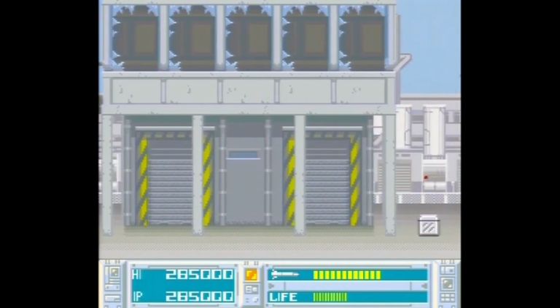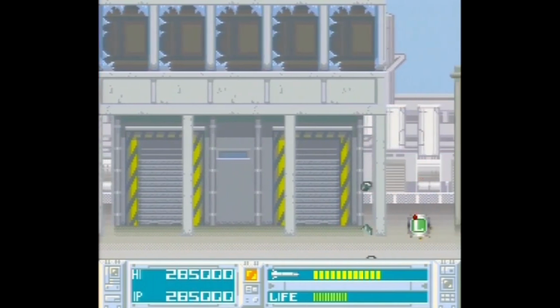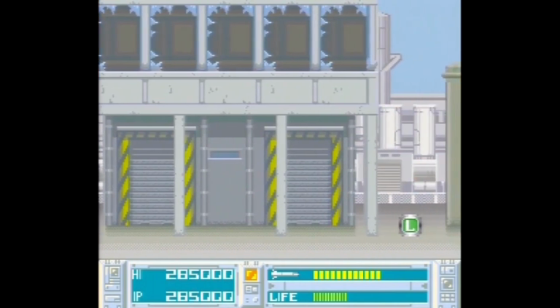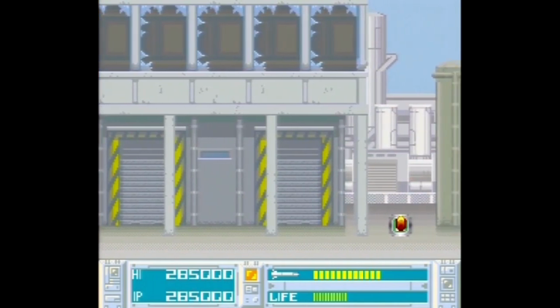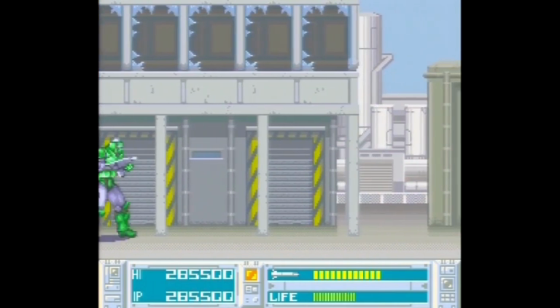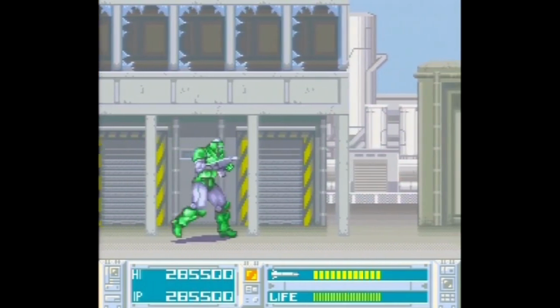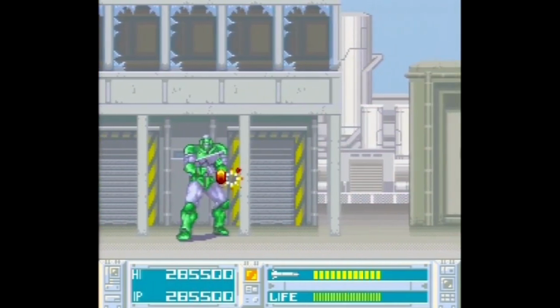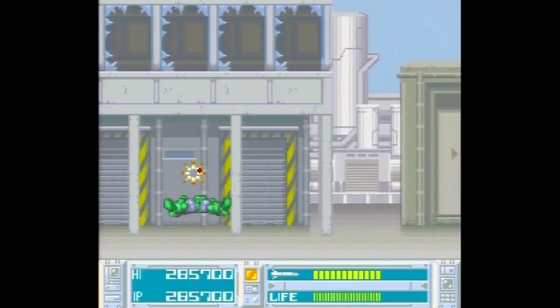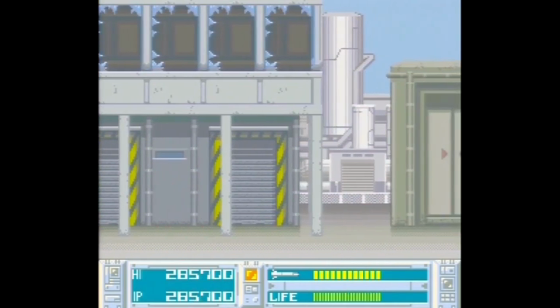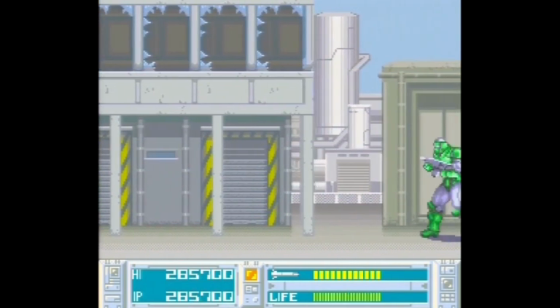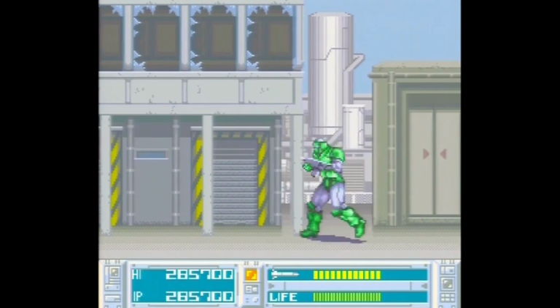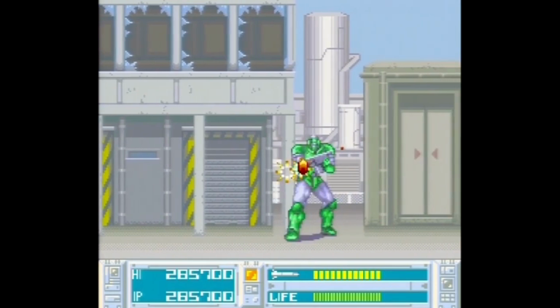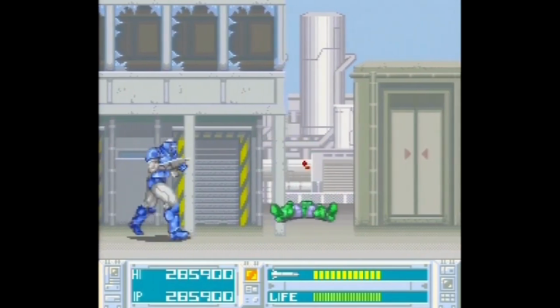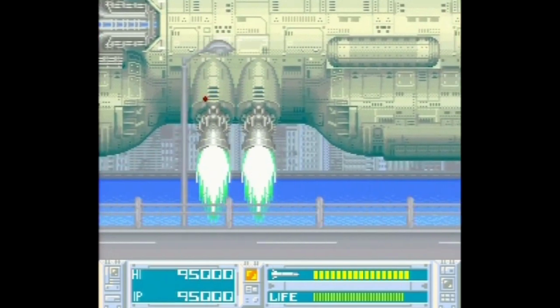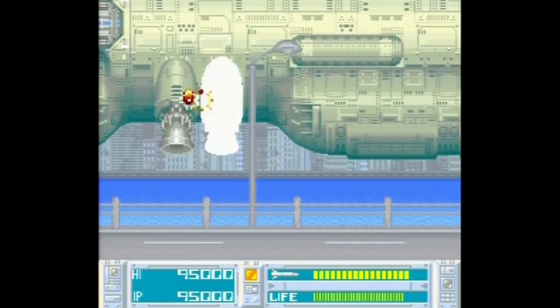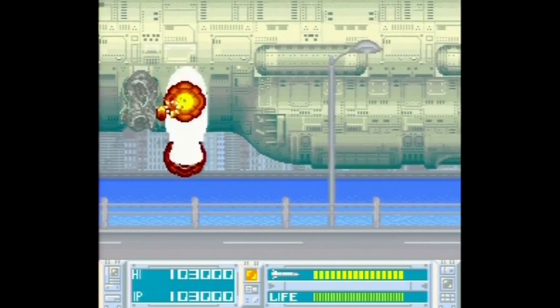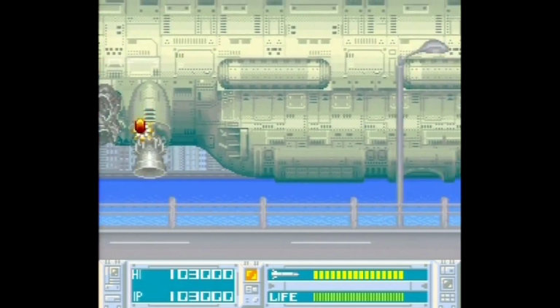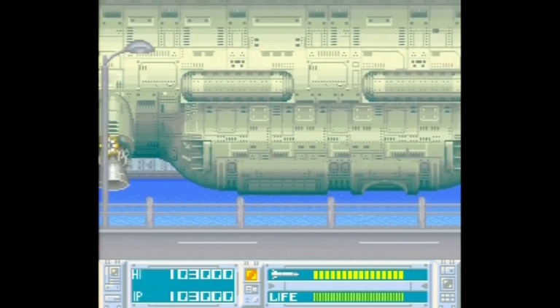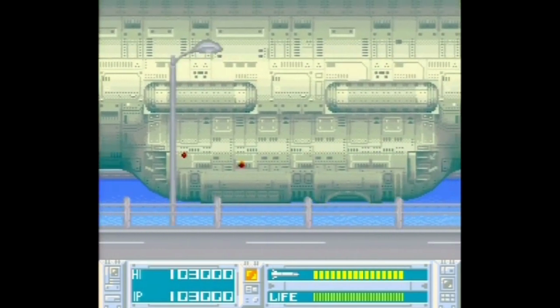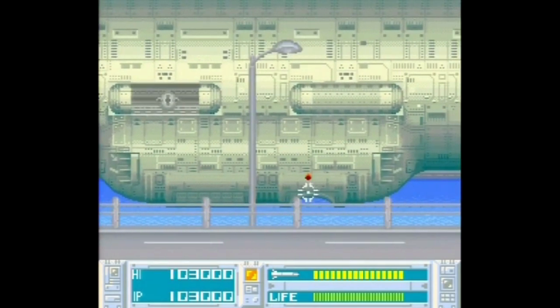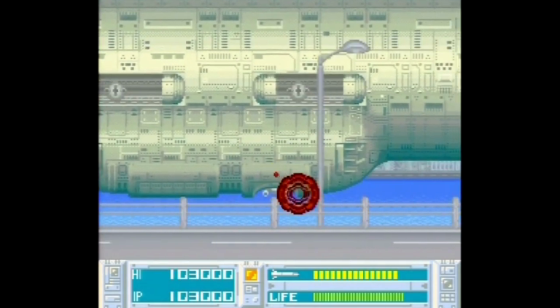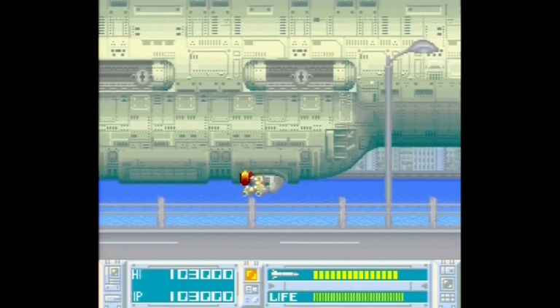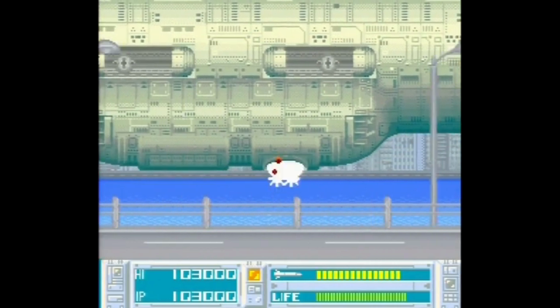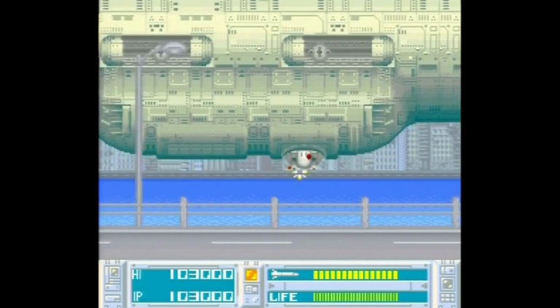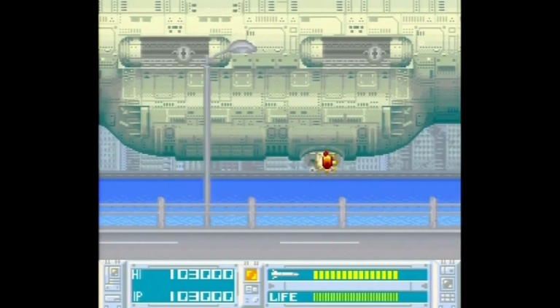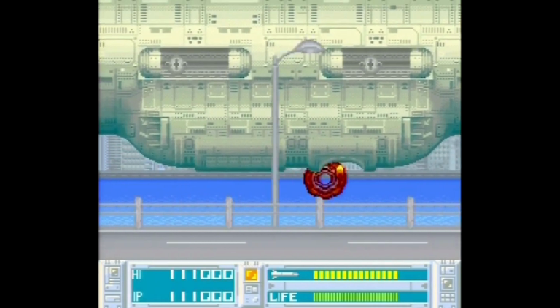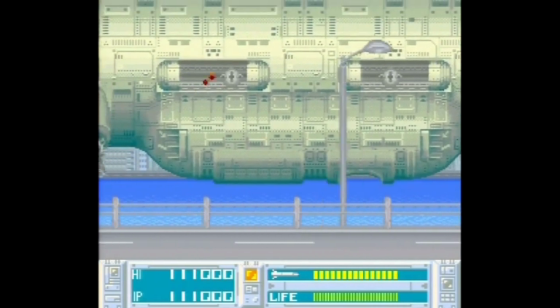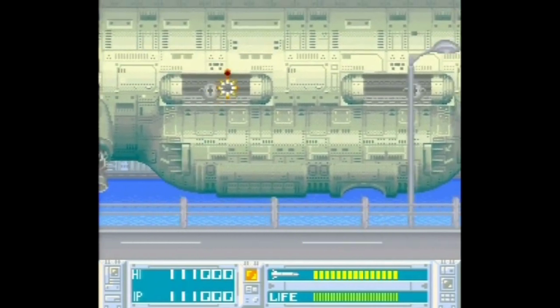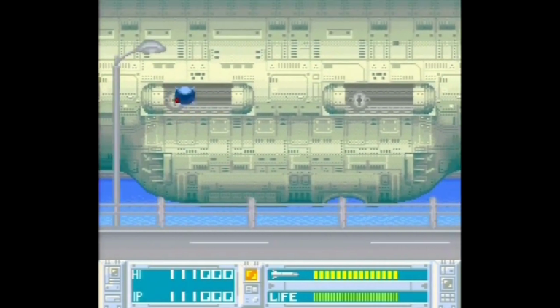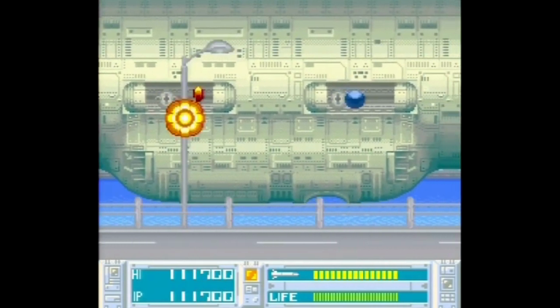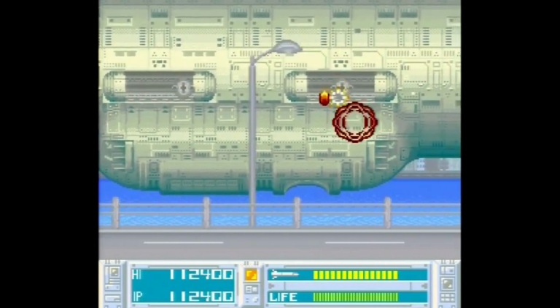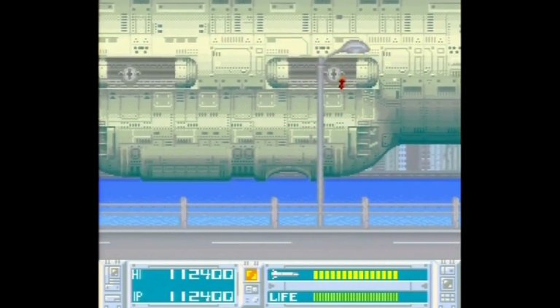You can also pick up items like bombs and a protective shield, but this is one of those annoying games that punishes you for collecting everything, since some items do damage to you — like 'T,' which stands for Toxic Waste. What, do these robots all work for the Springfield nuclear plant or something?